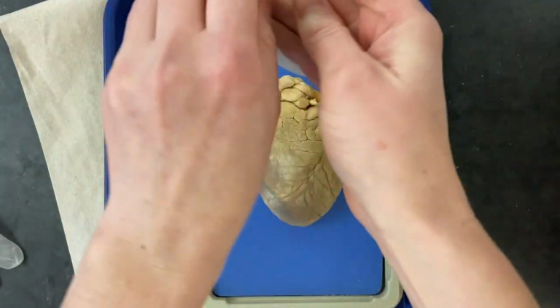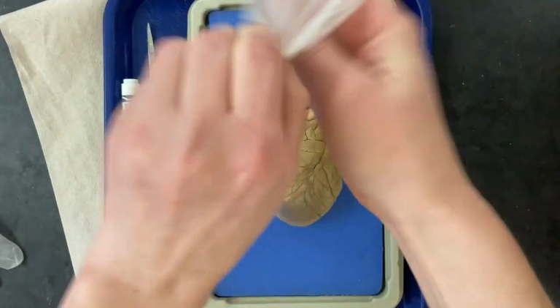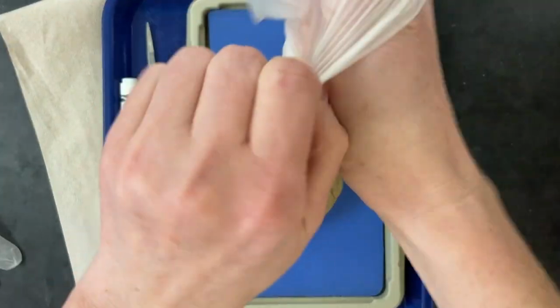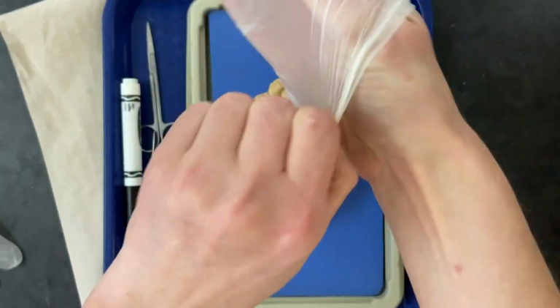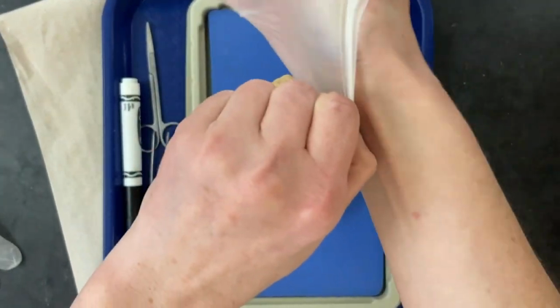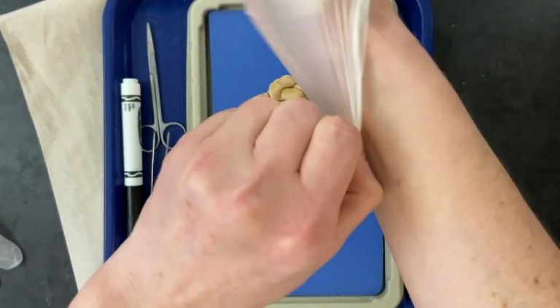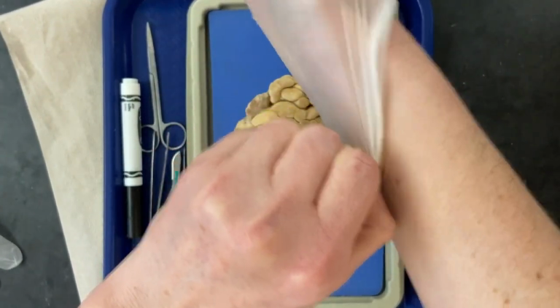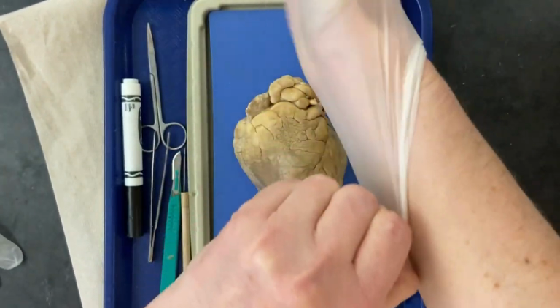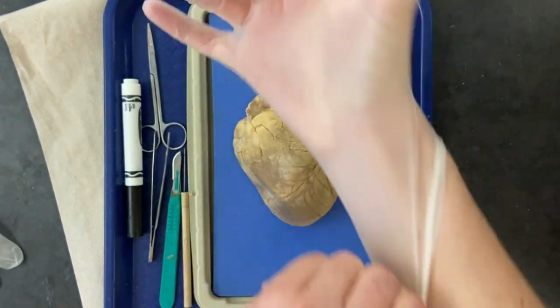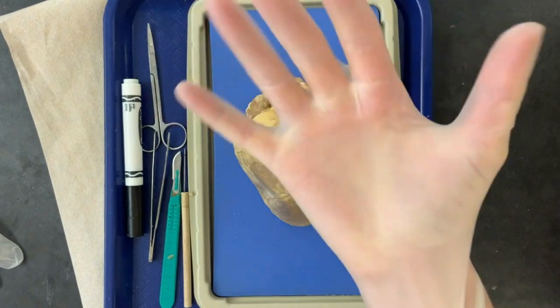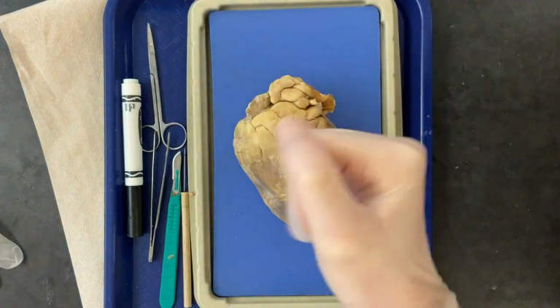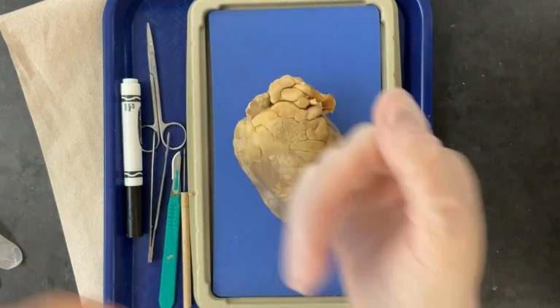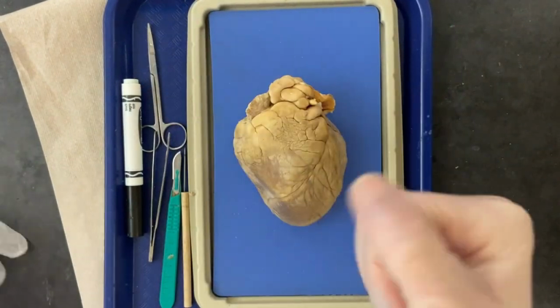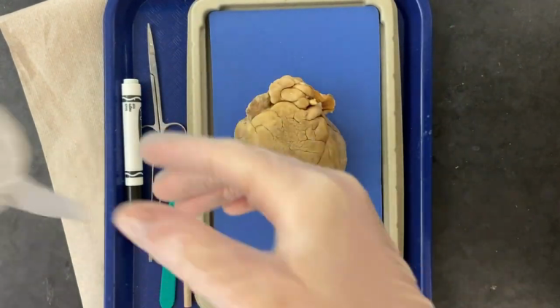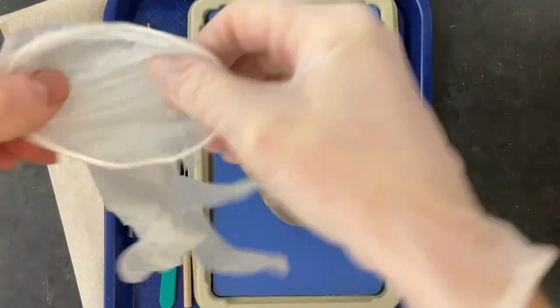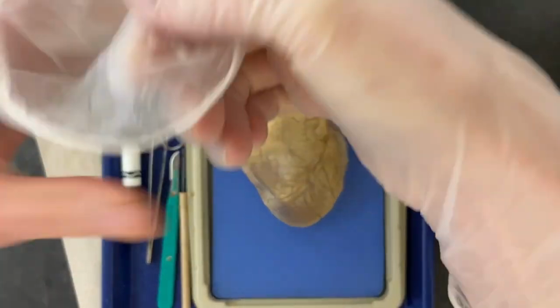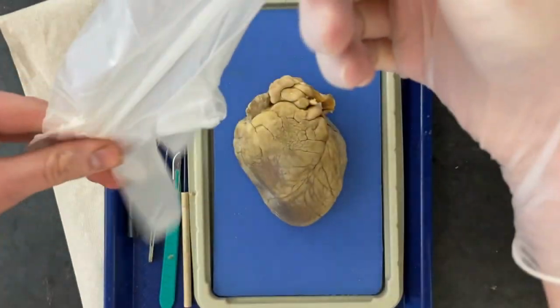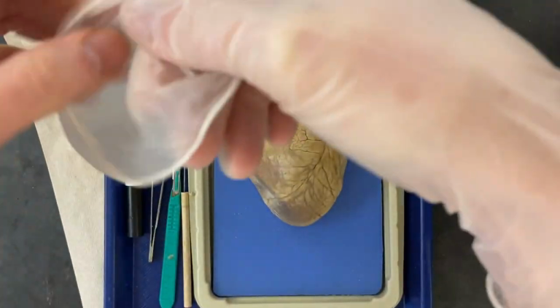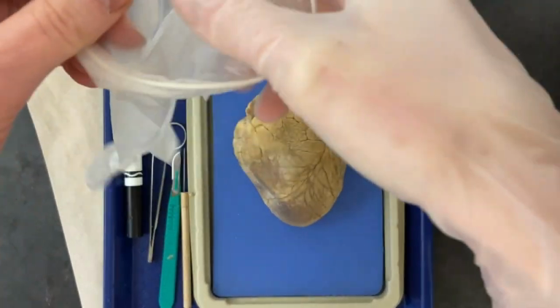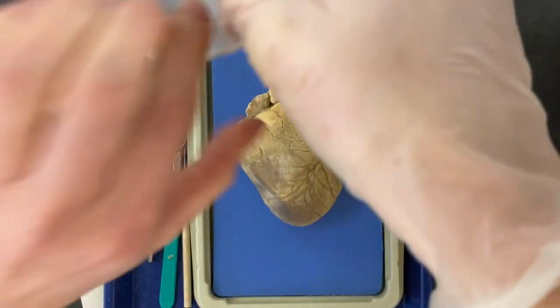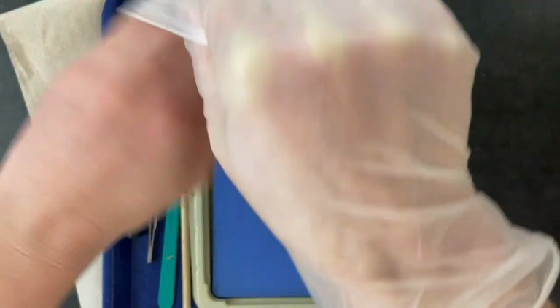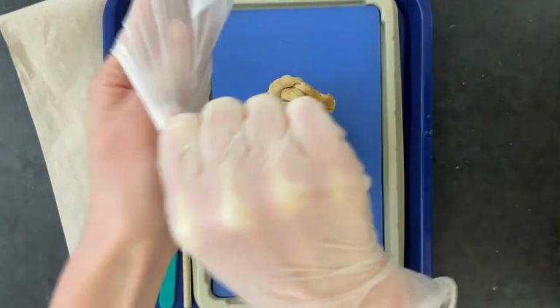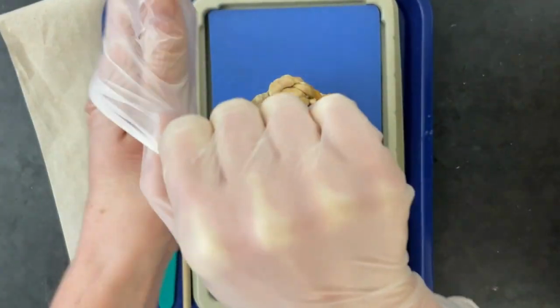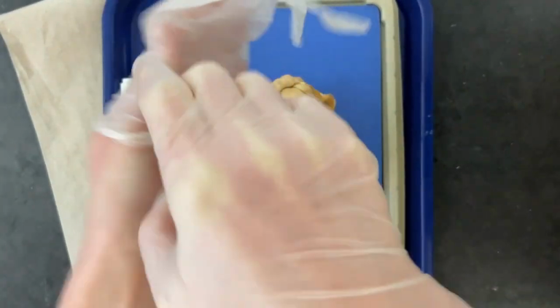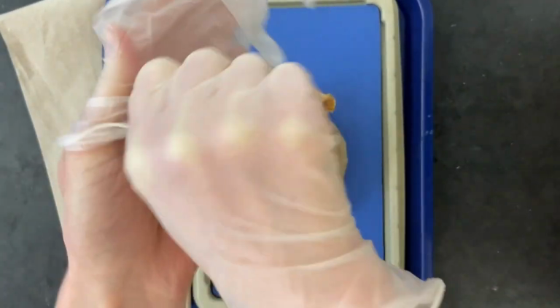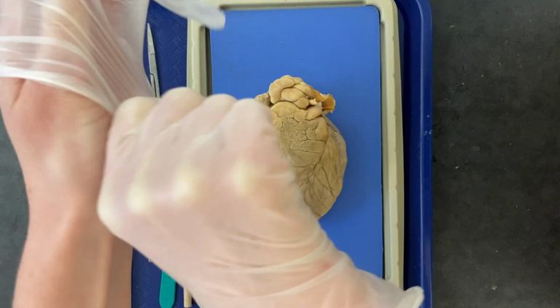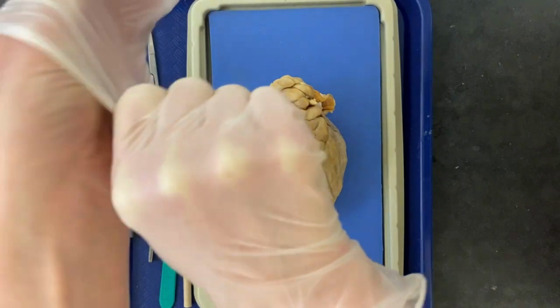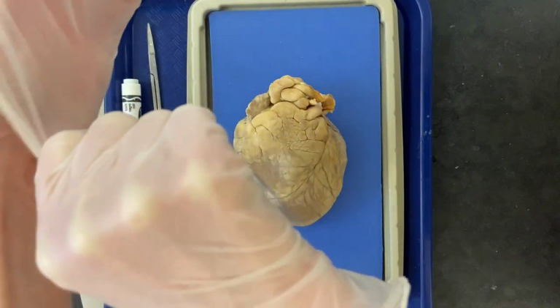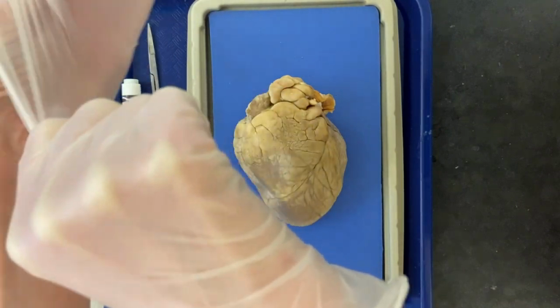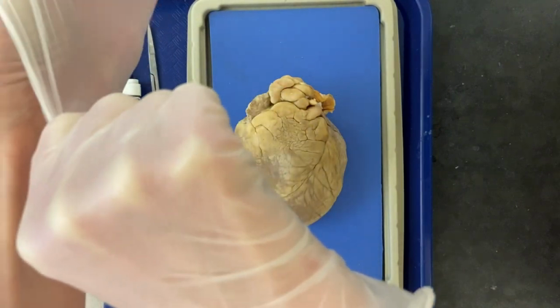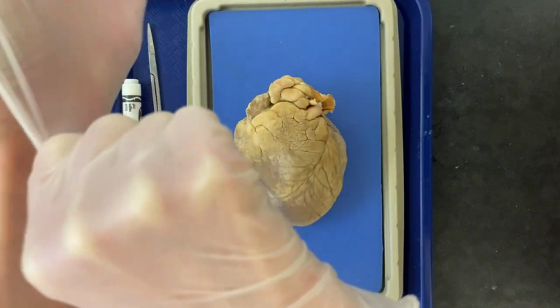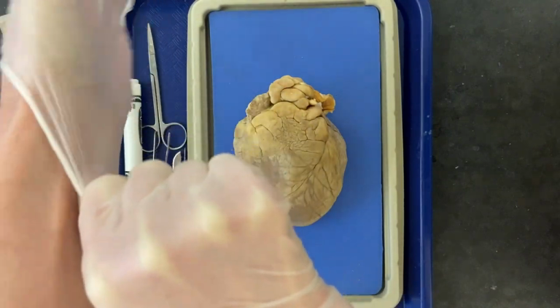The specimen does have bacteria on it and we don't want to get any of that from our hands to other areas including our faces. So we wear gloves for personal safety.